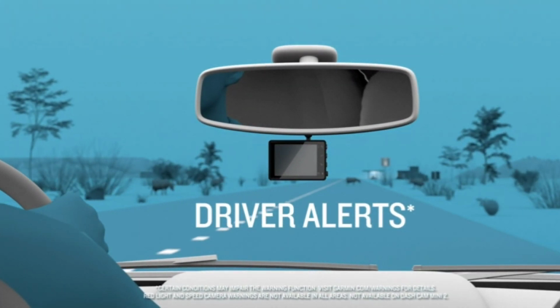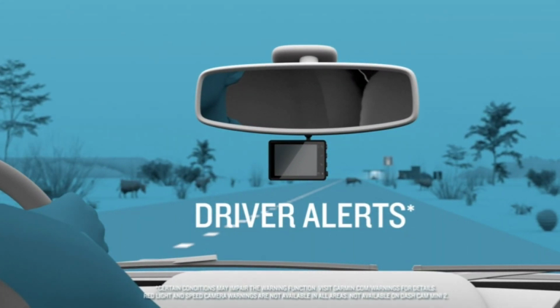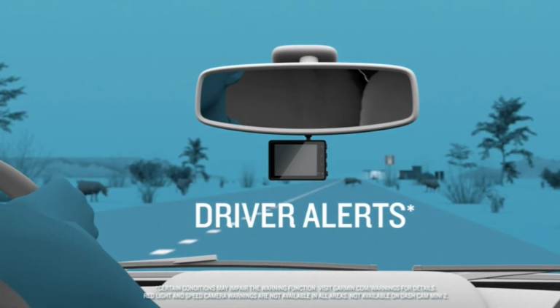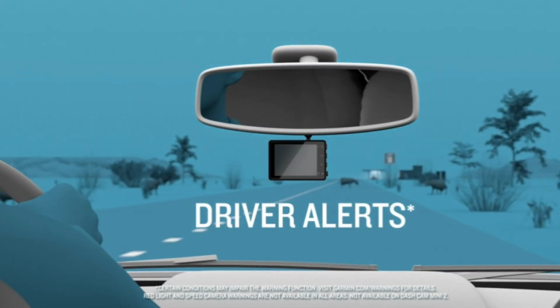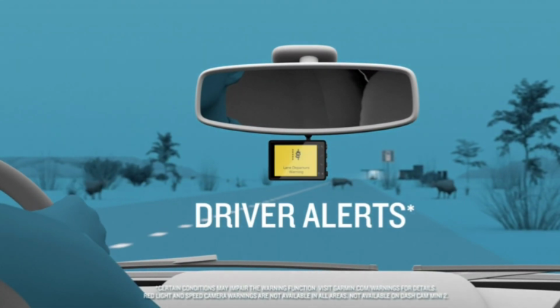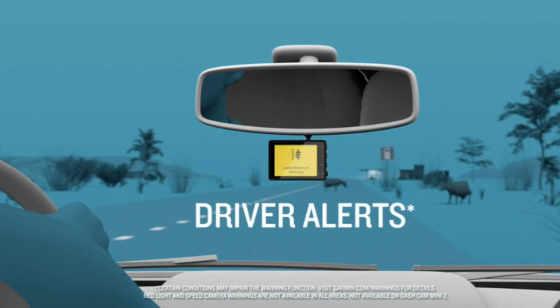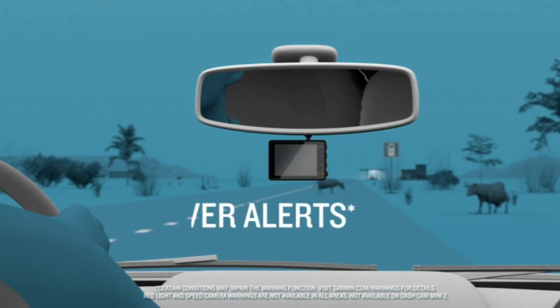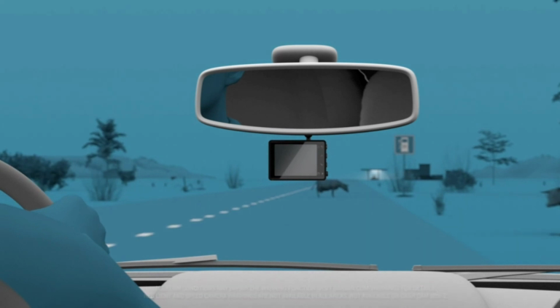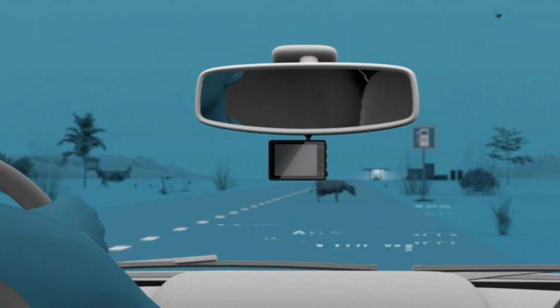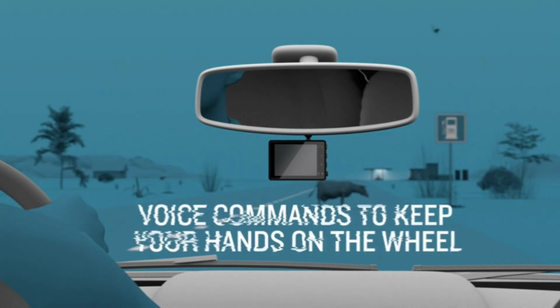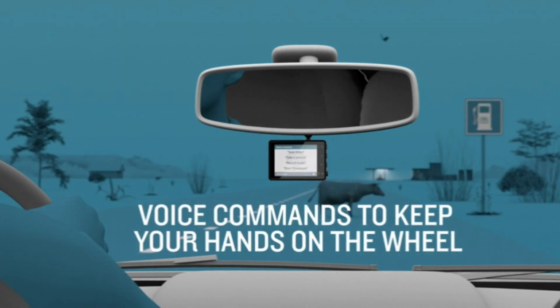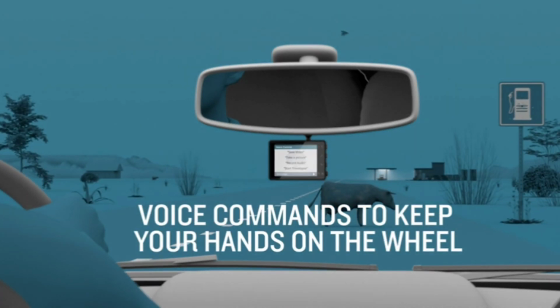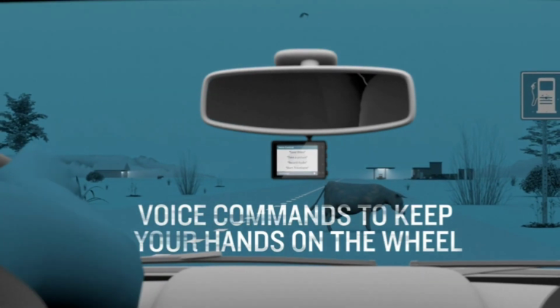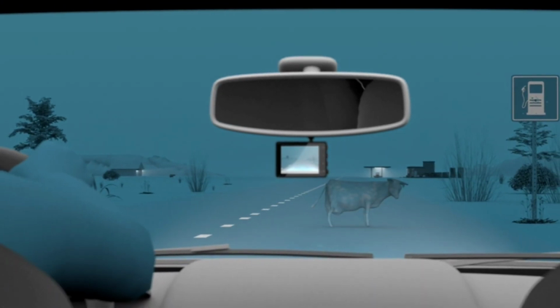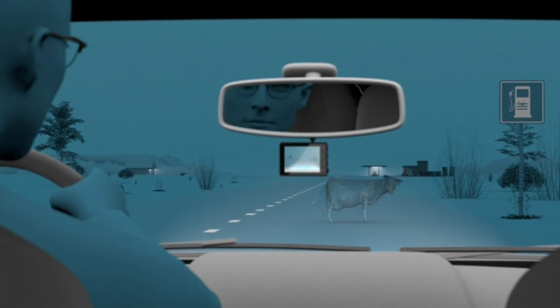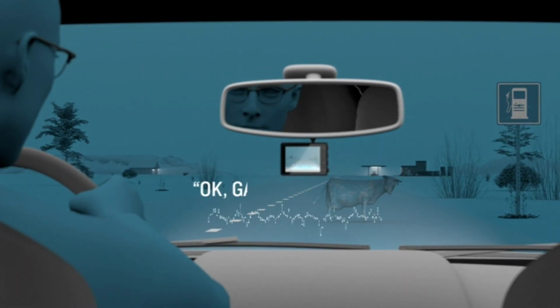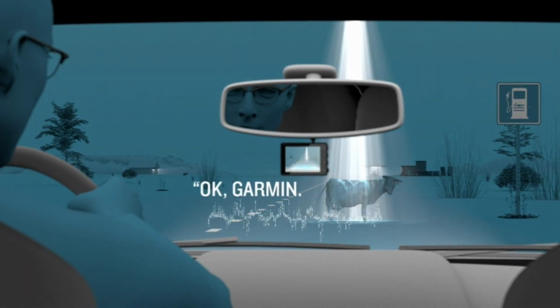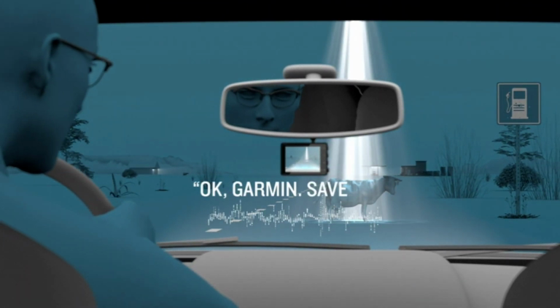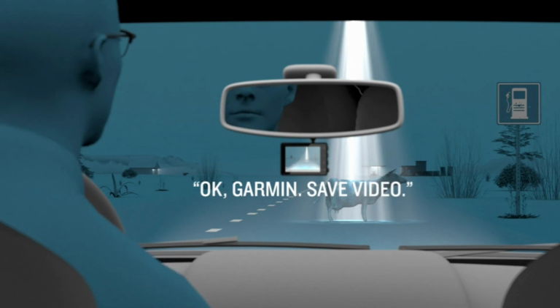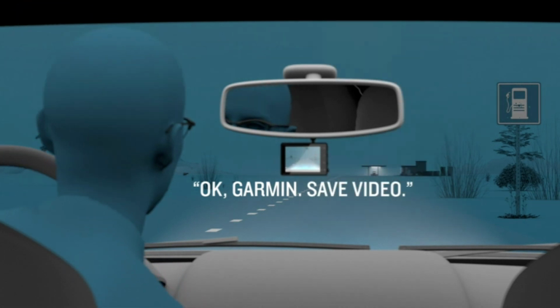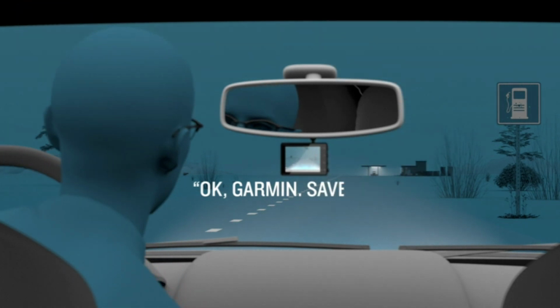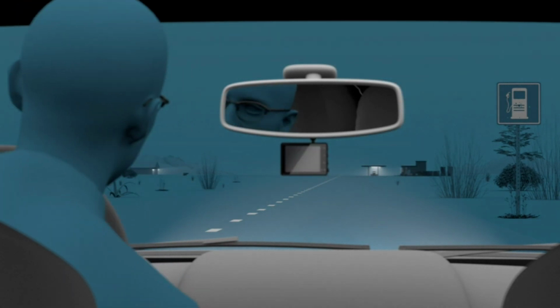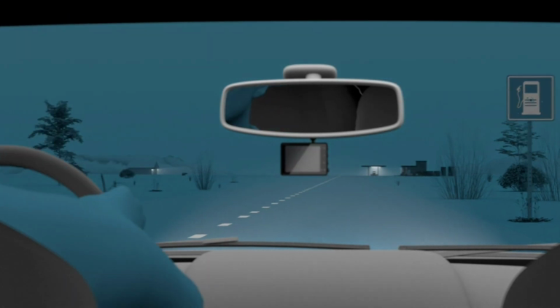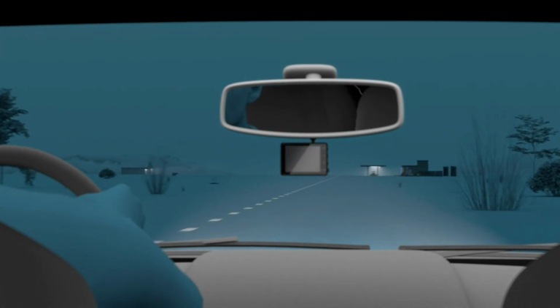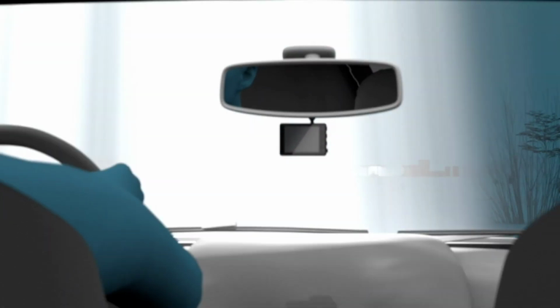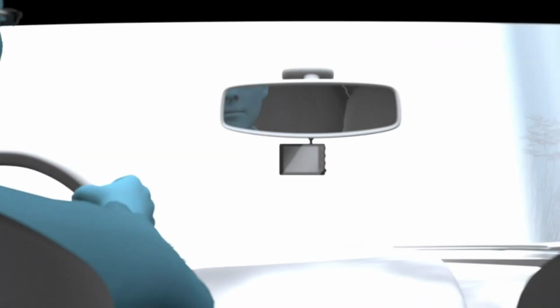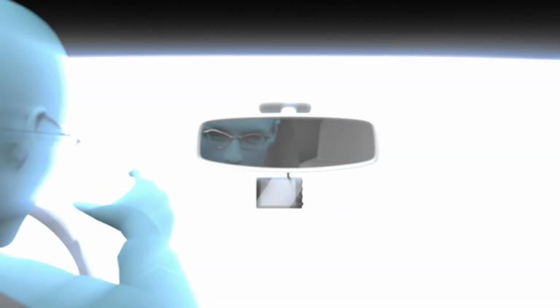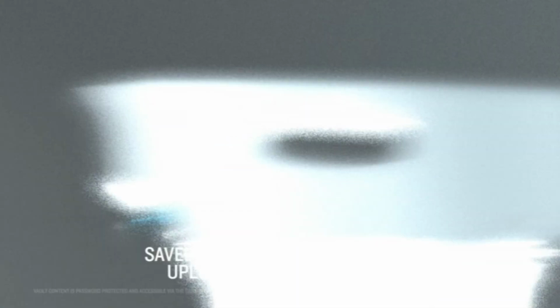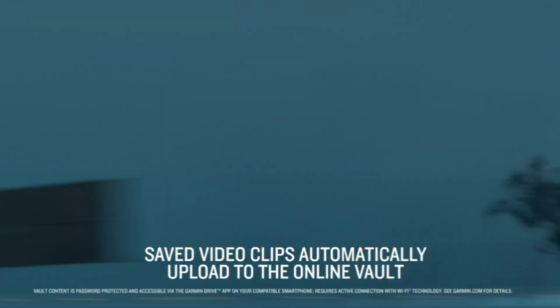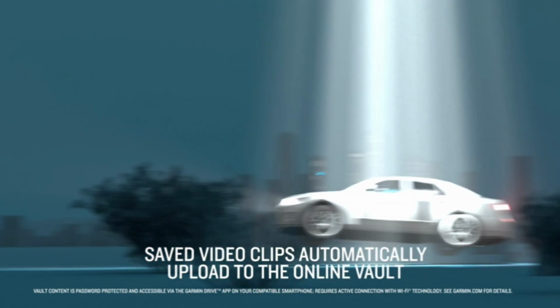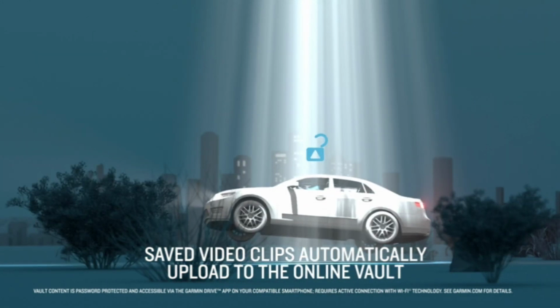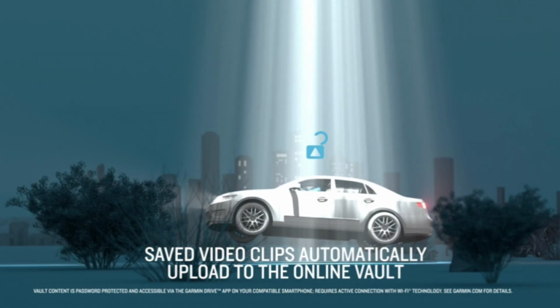Now, let's talk about the features. The Dashcam Mini 2 records in 1080p resolution, which is perfect for capturing clear and crisp footage. It also has a 140-degree field of view, which means you'll be able to see more of the road and any incidents that may occur.